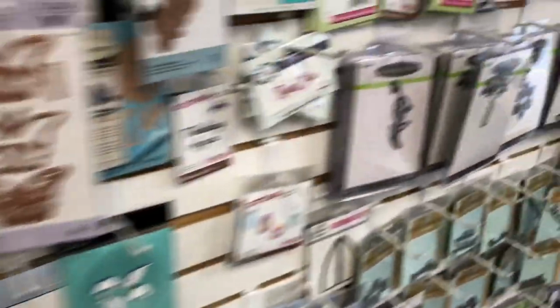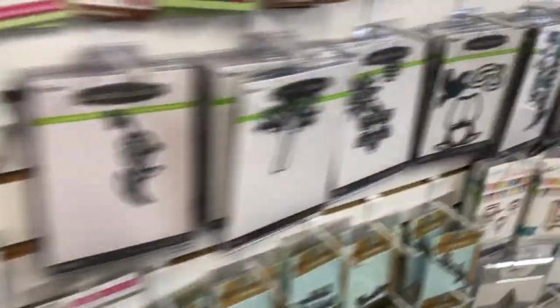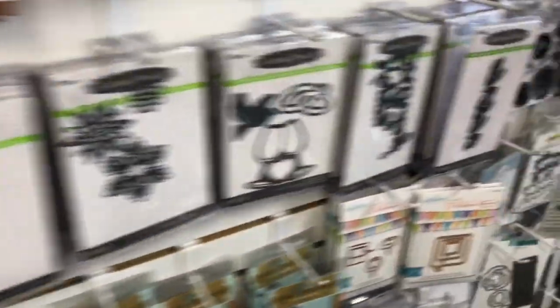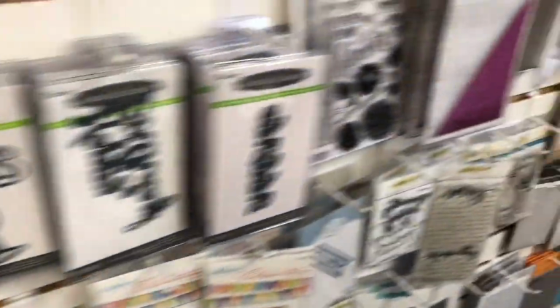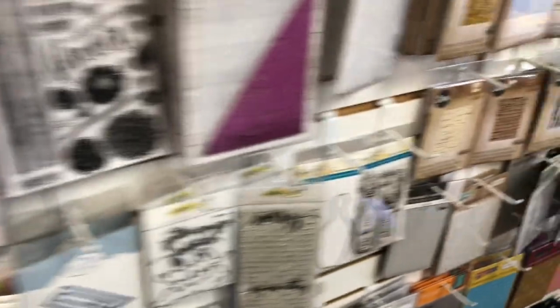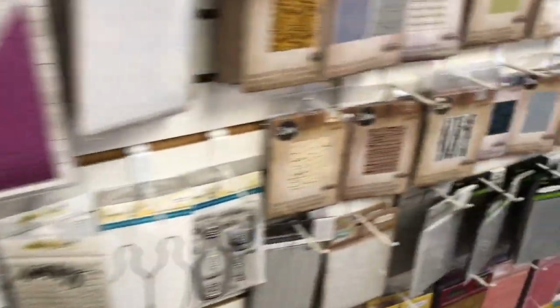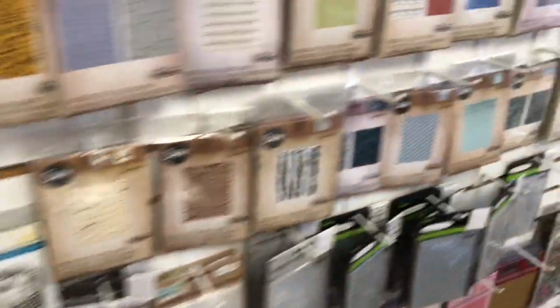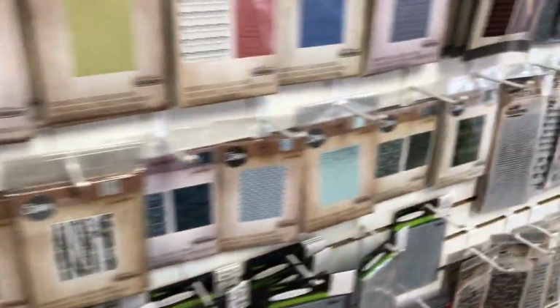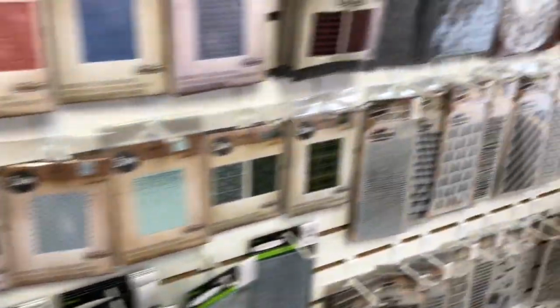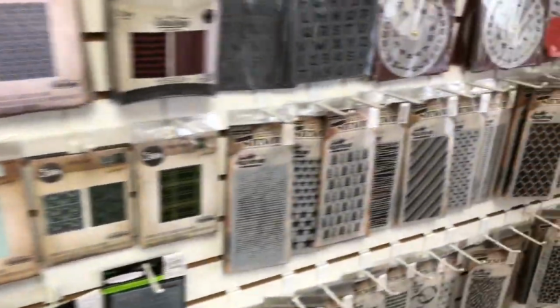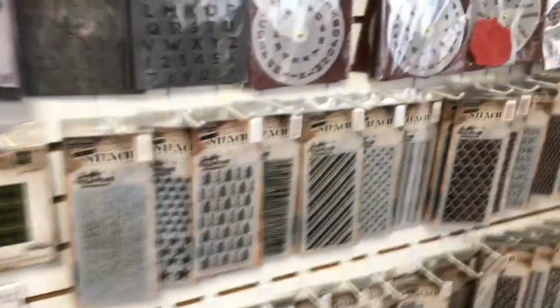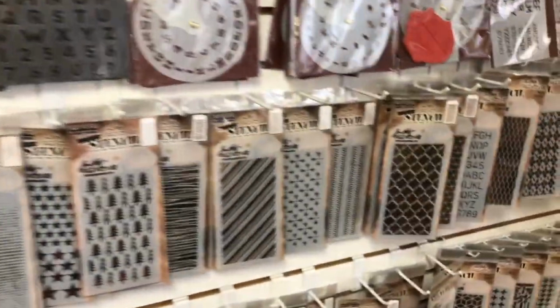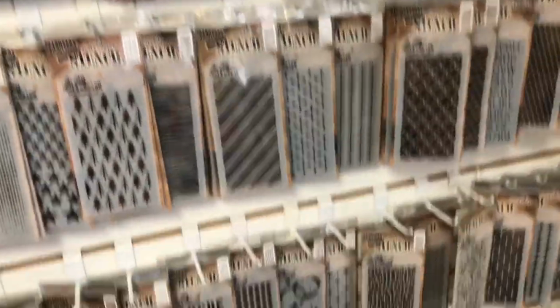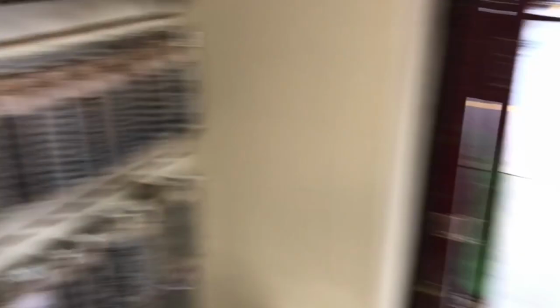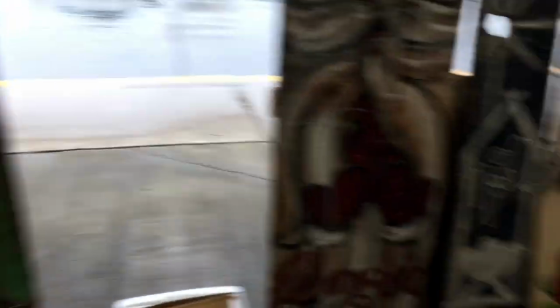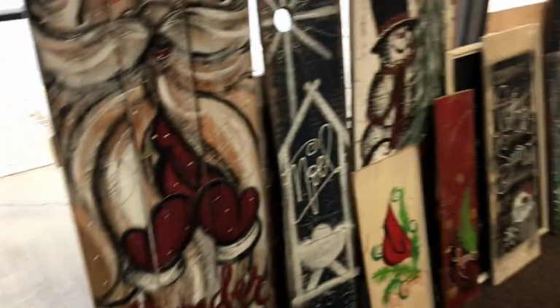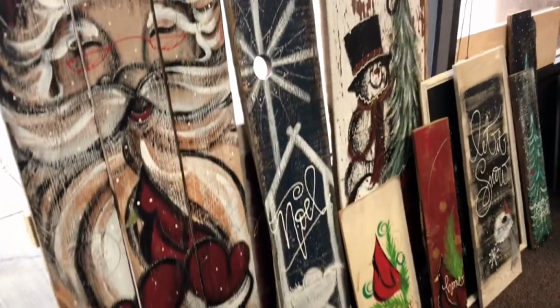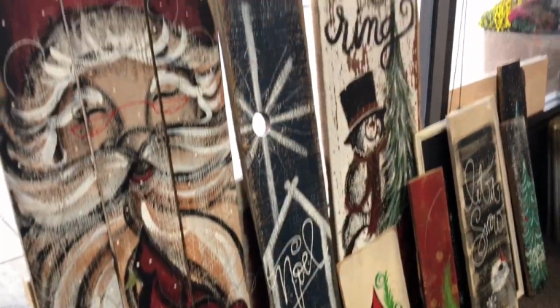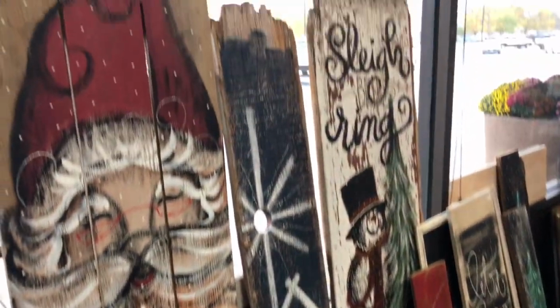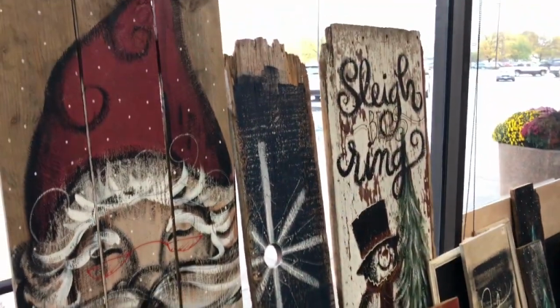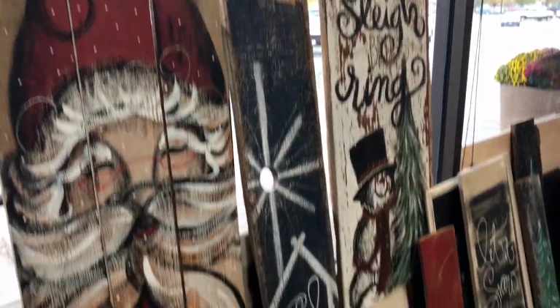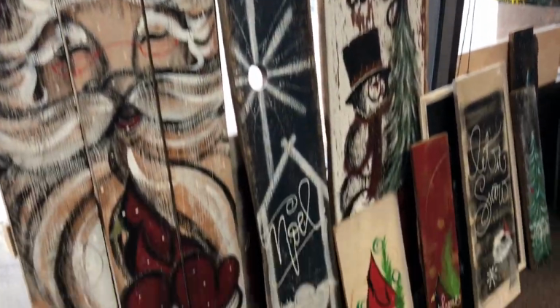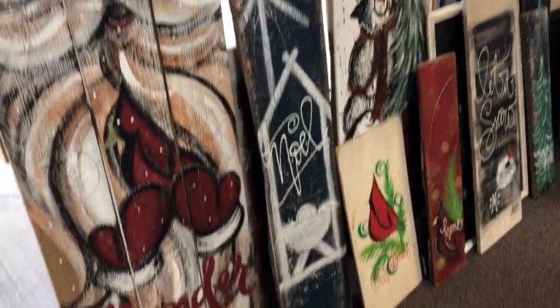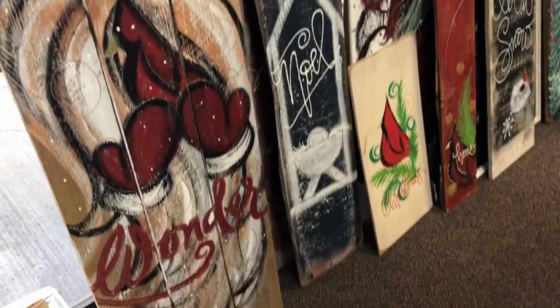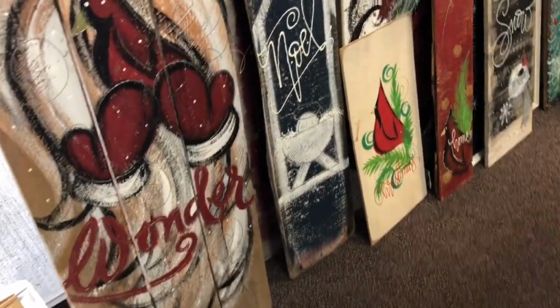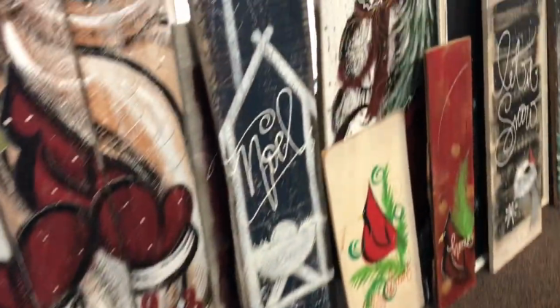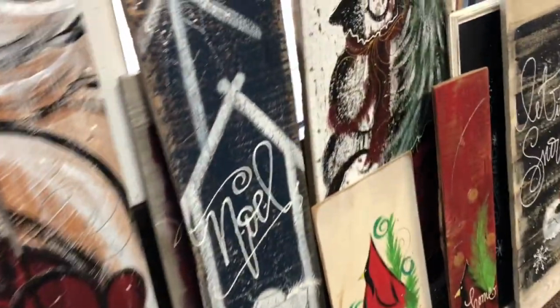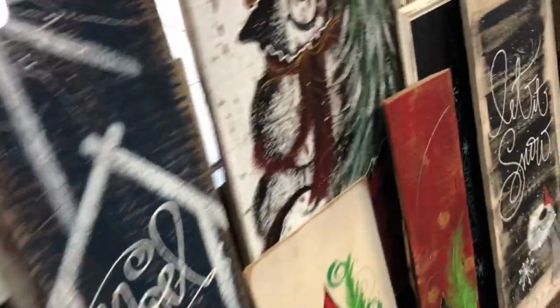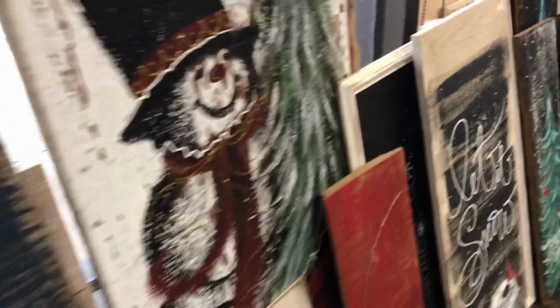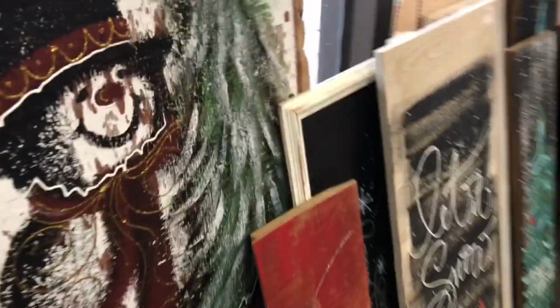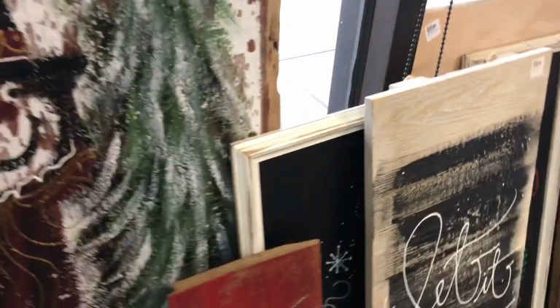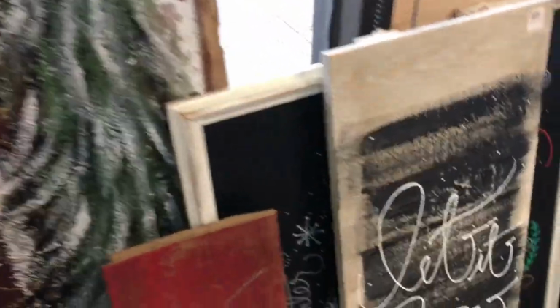We also have quite a bit of original artwork by a local artist named Jeff Tadson. These pieces are all painted by him — he's amazing. And wouldn't these be nice to decorate for the holidays?